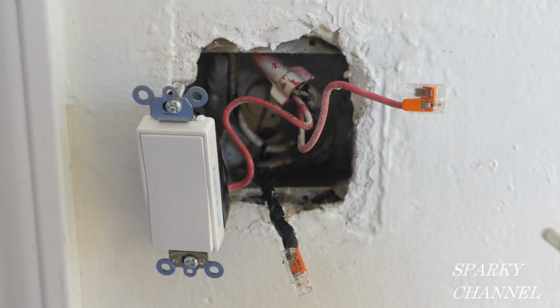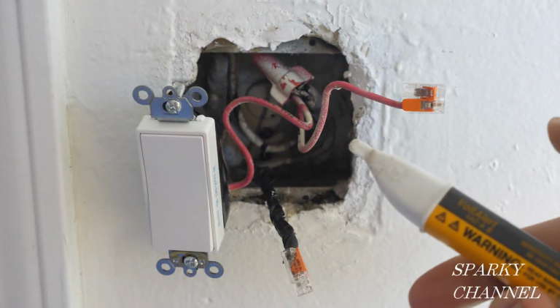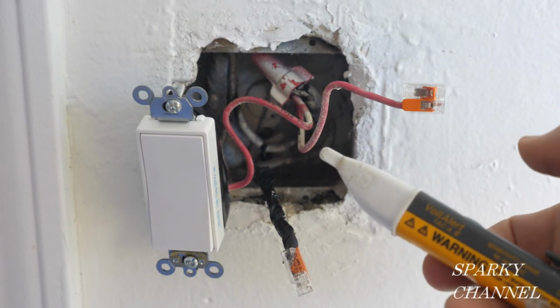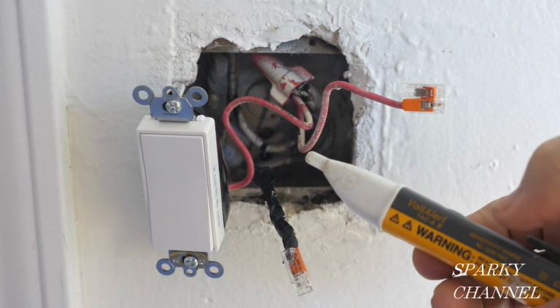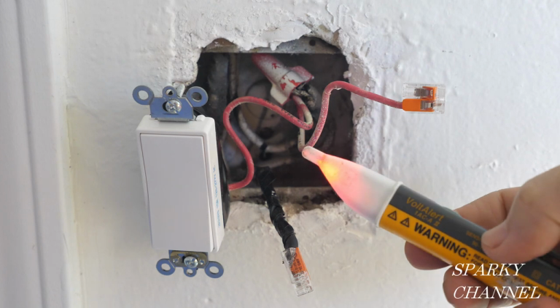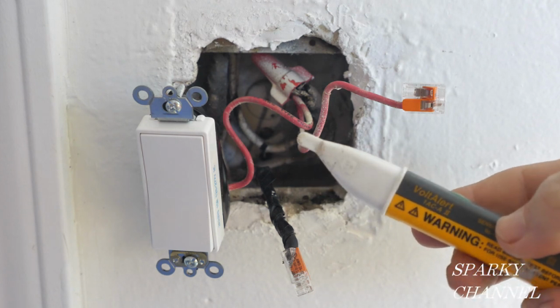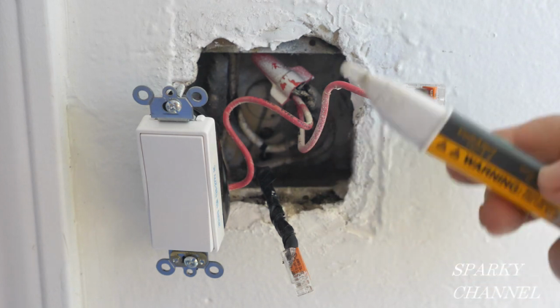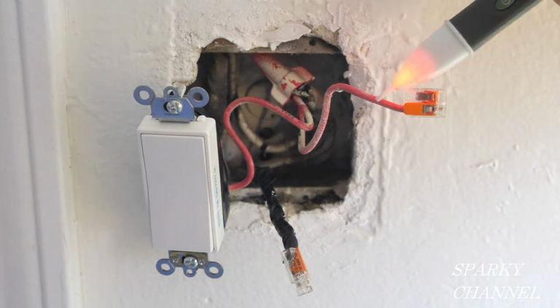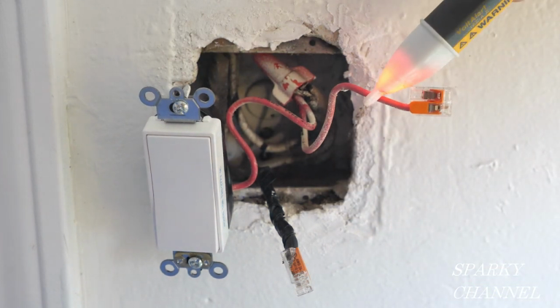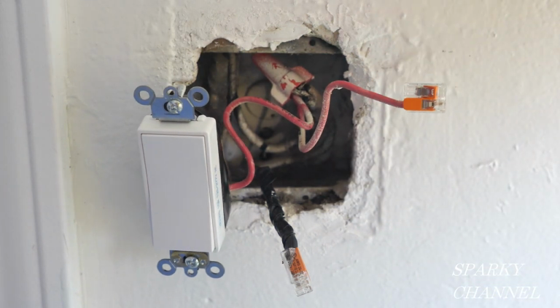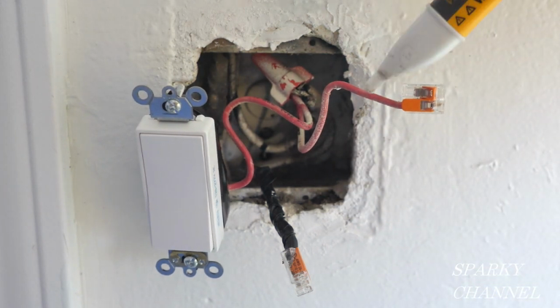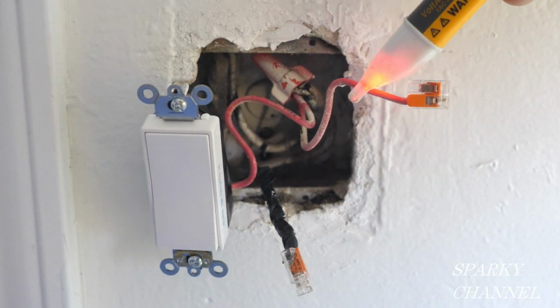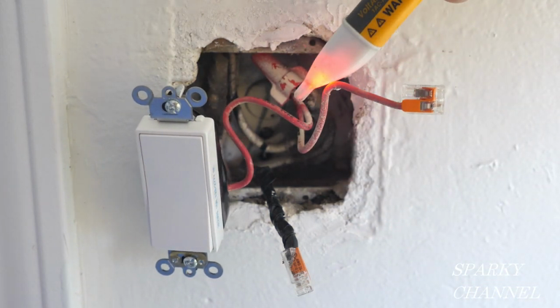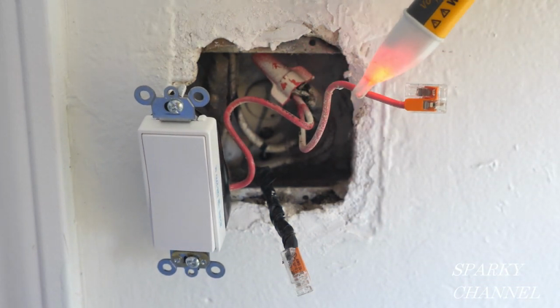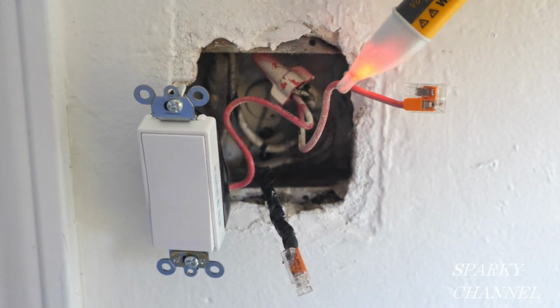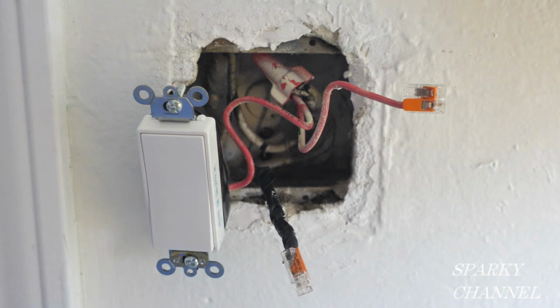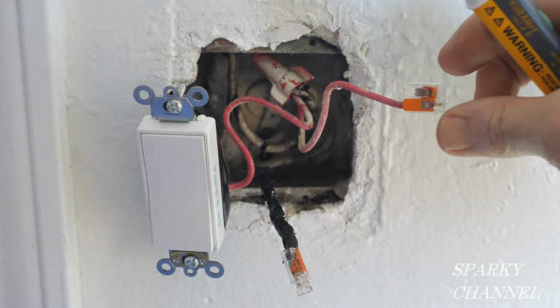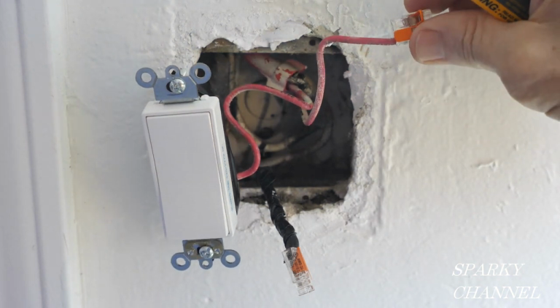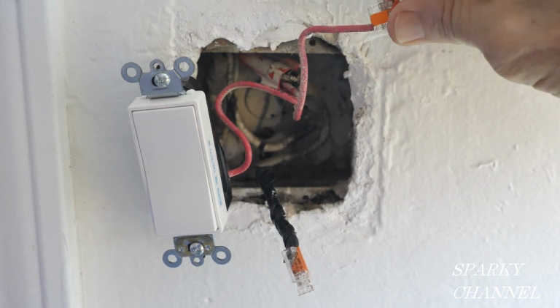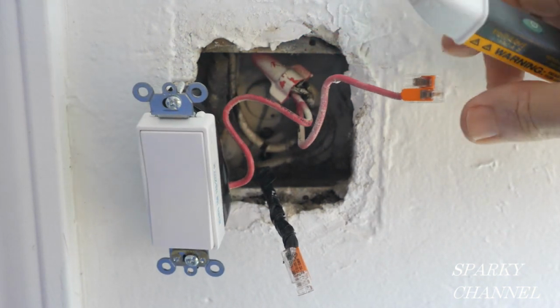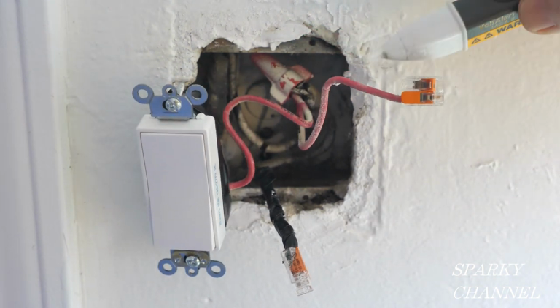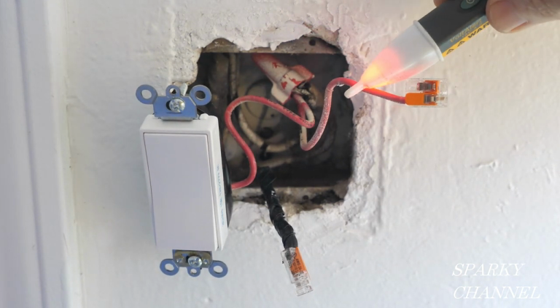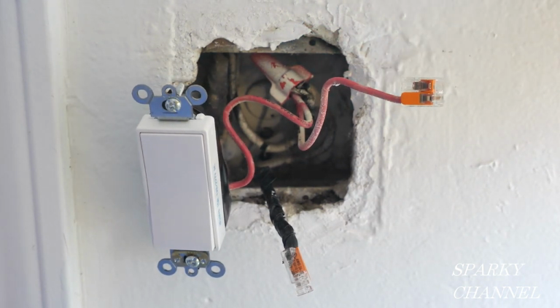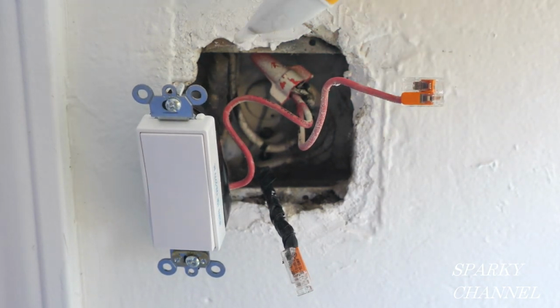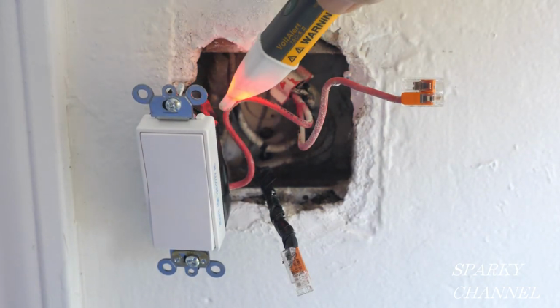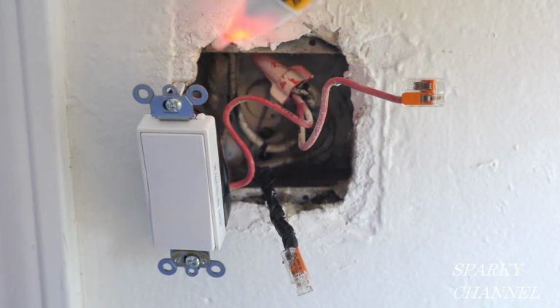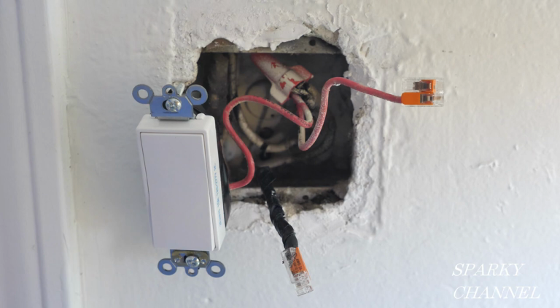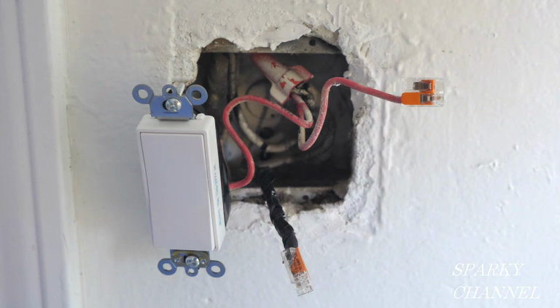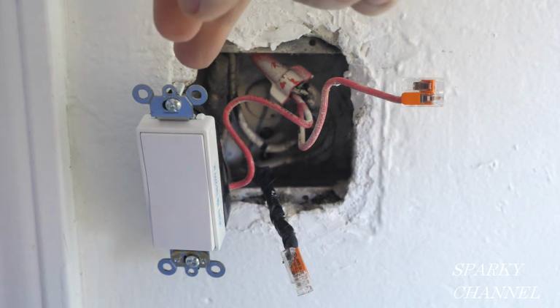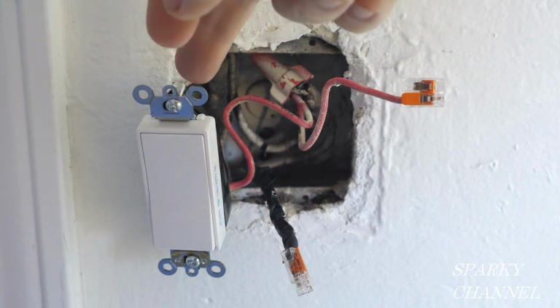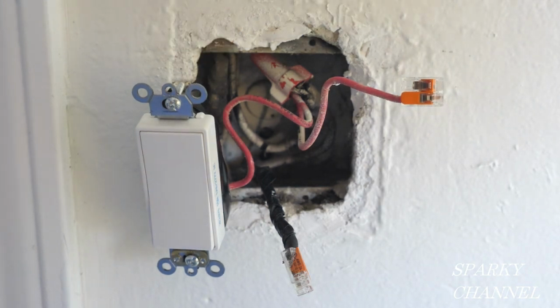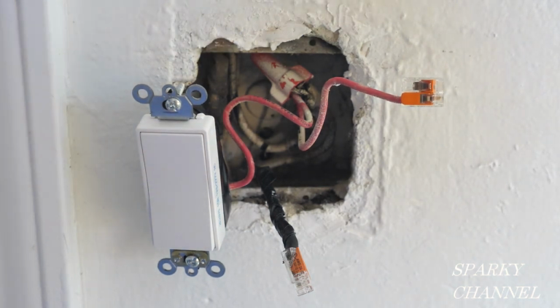This is my Fluke 1AC voltage sensor and it's sensing voltage right now. The red wire going to this porch switch is hot.